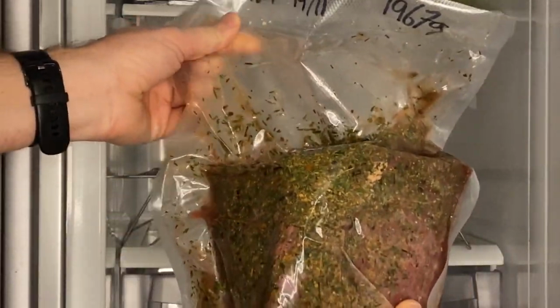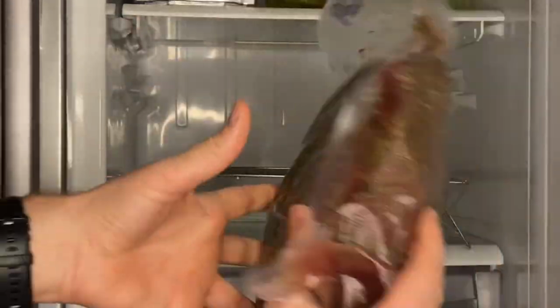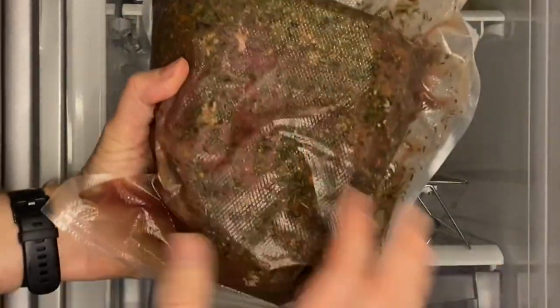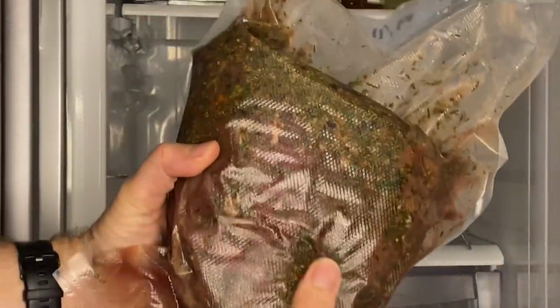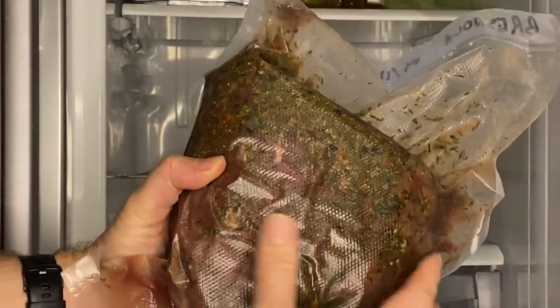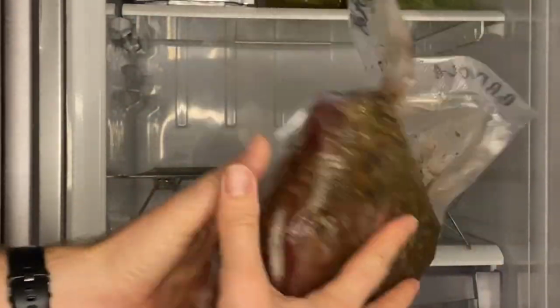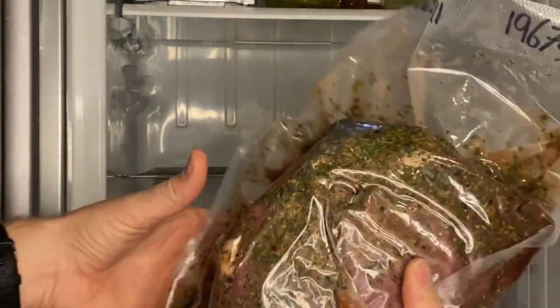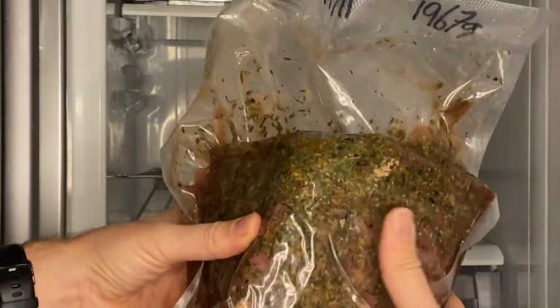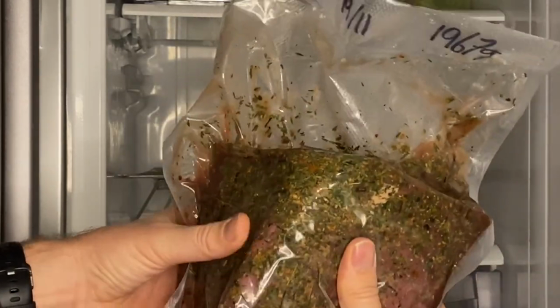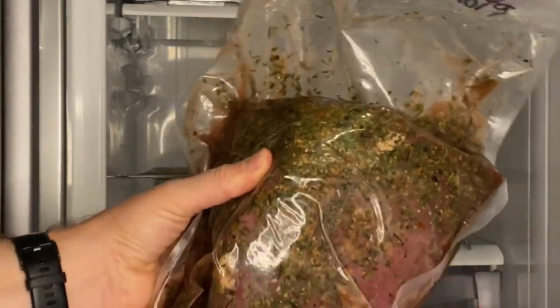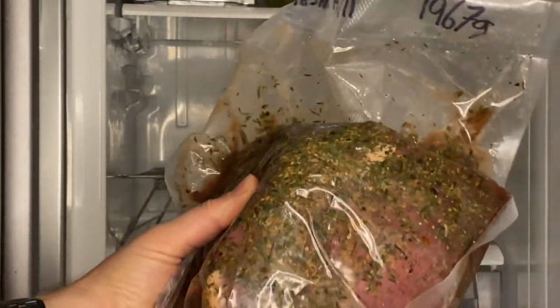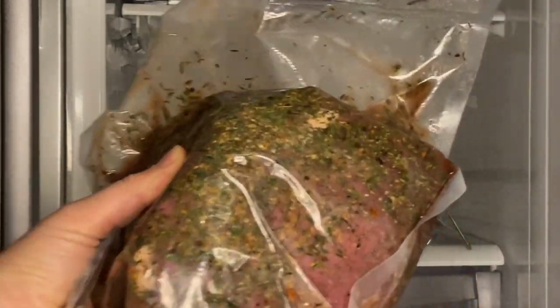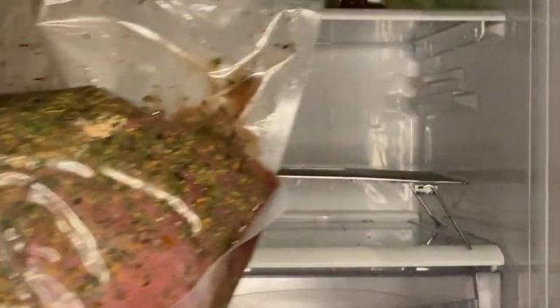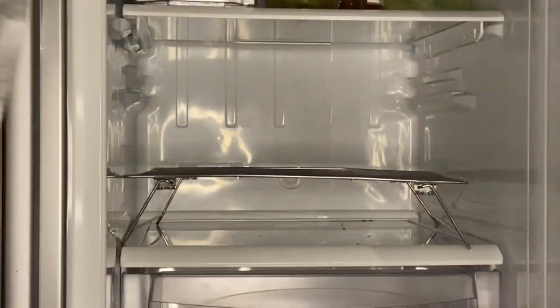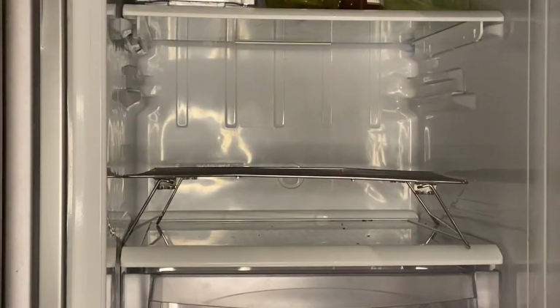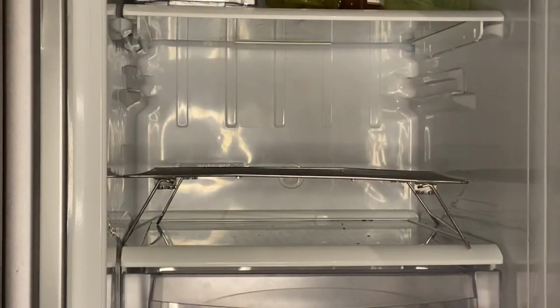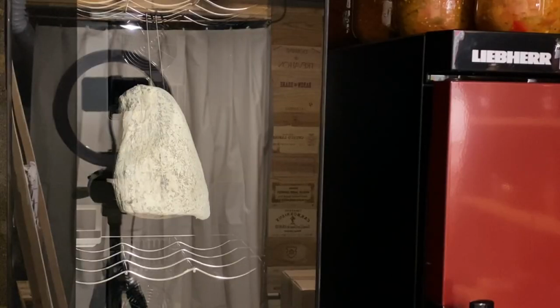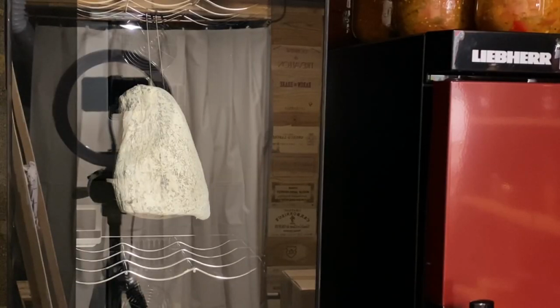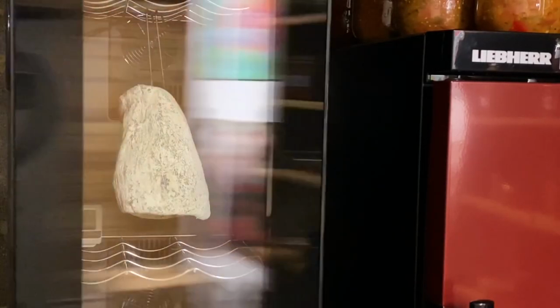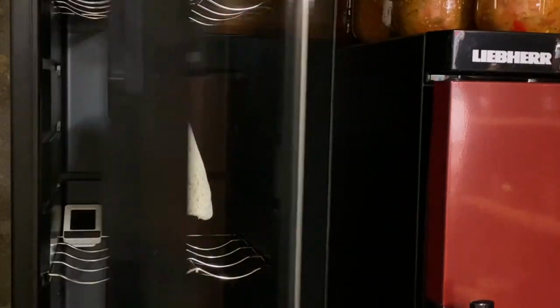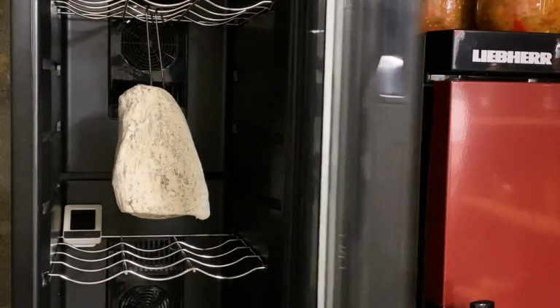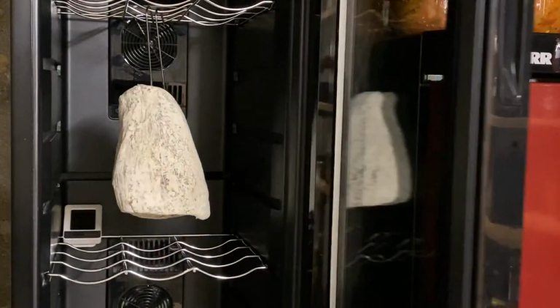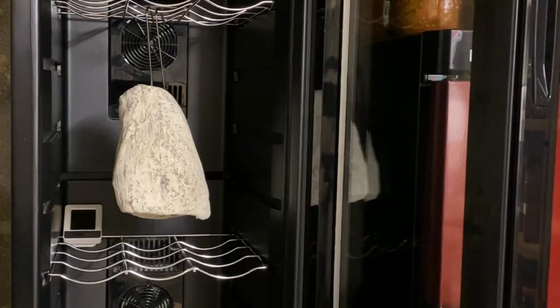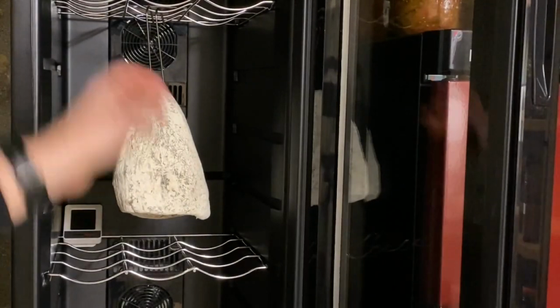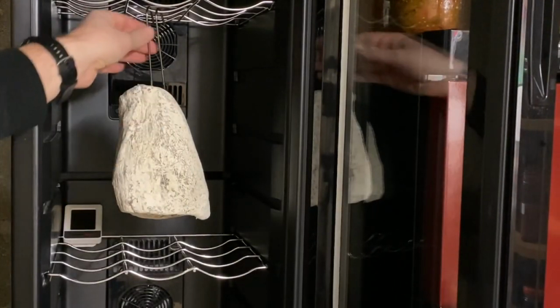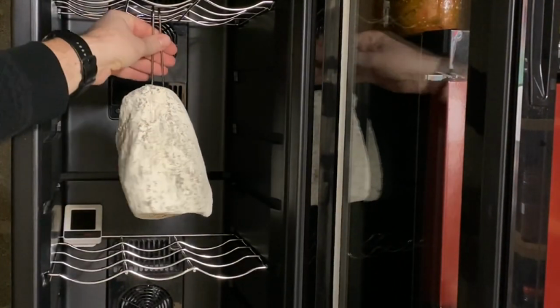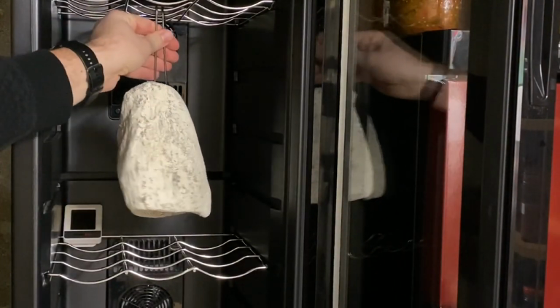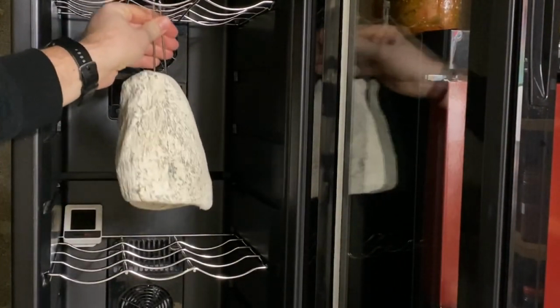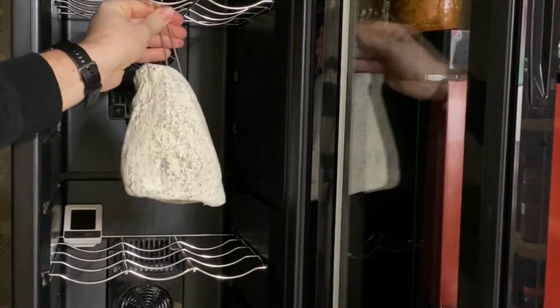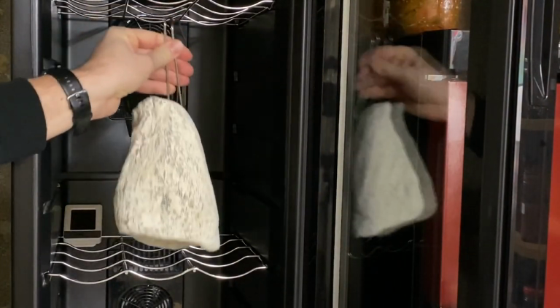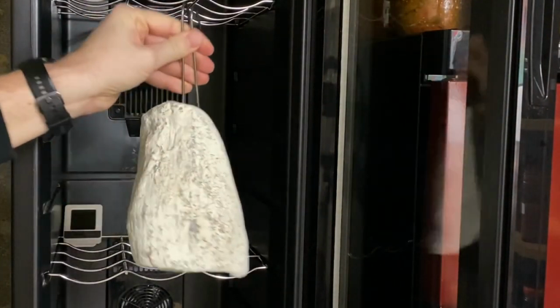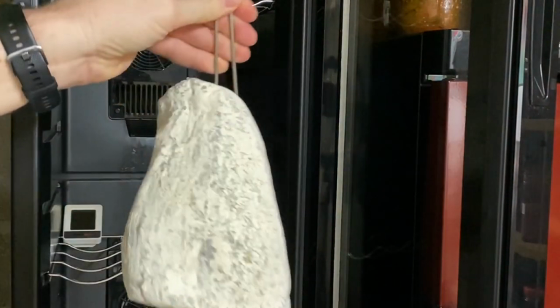I will leave it even 10 days on the grill at the bottom of my fridge, turning it over every day or so. Let's move on directly to the drying part since Bresaola is rarely smoked in Italy.